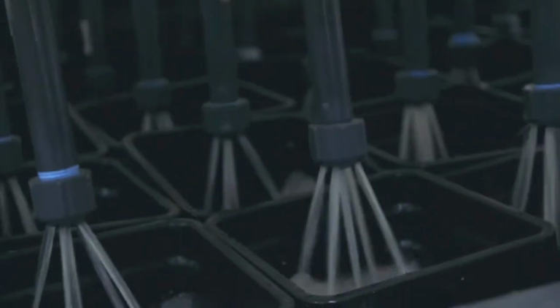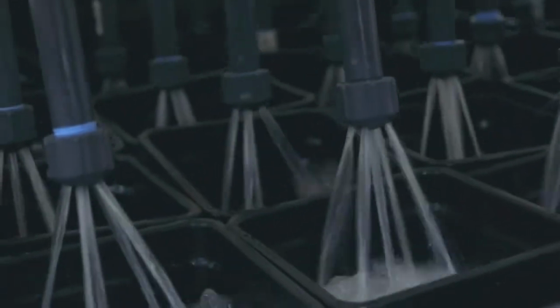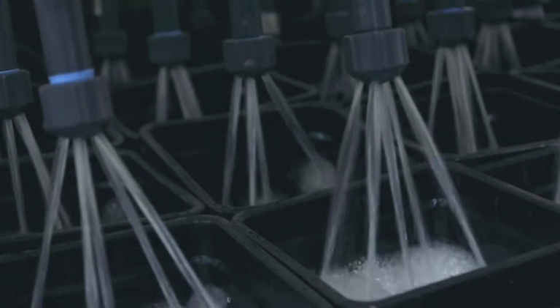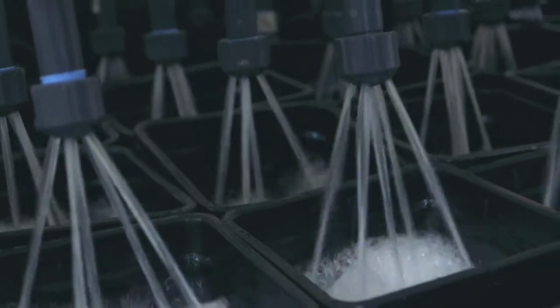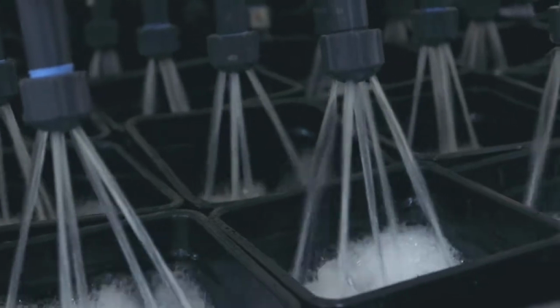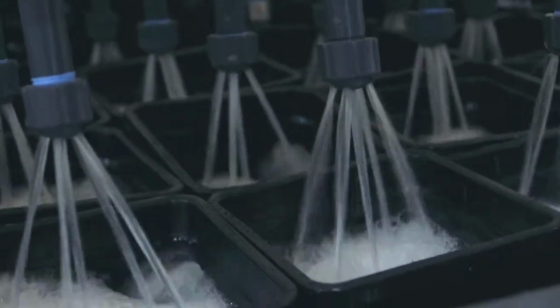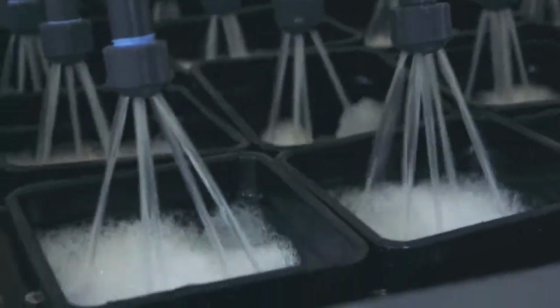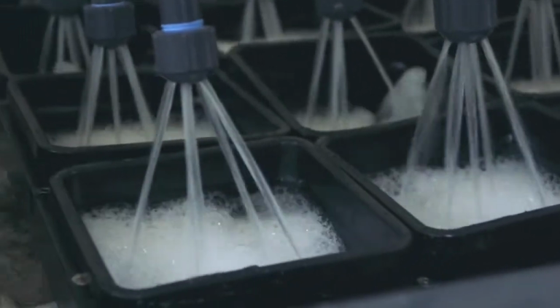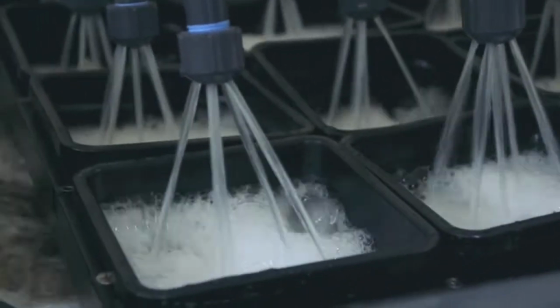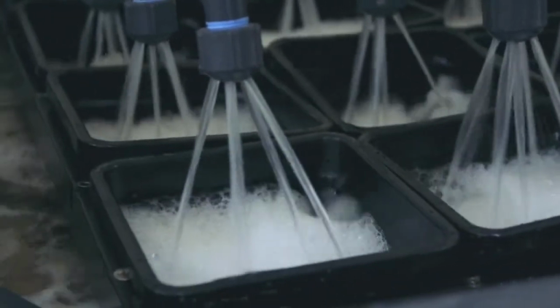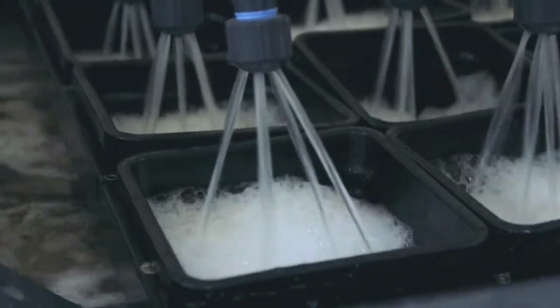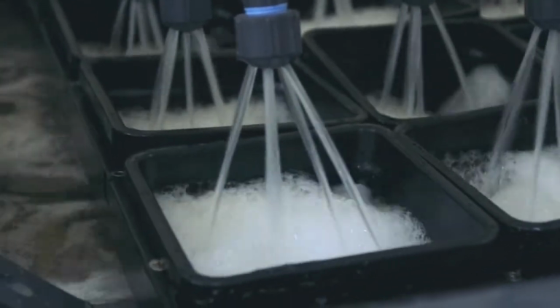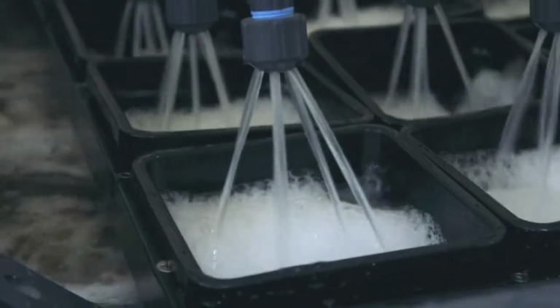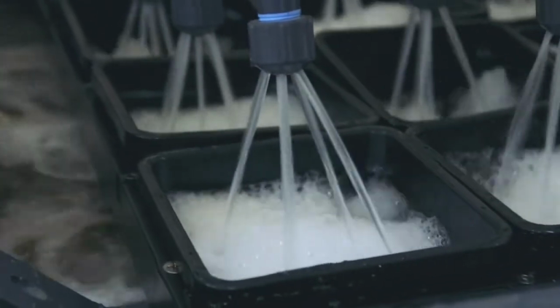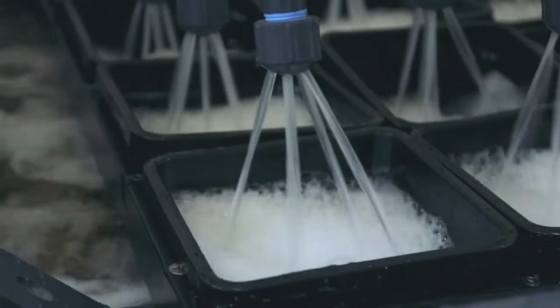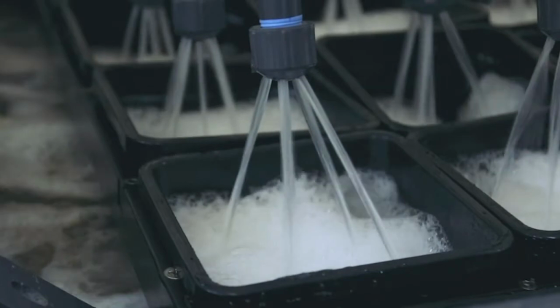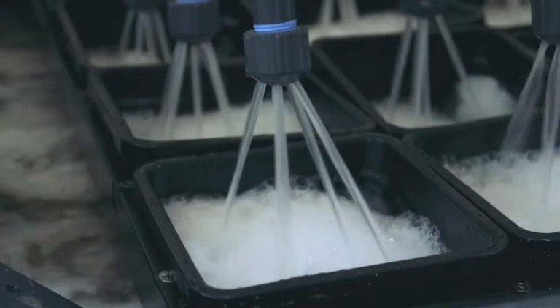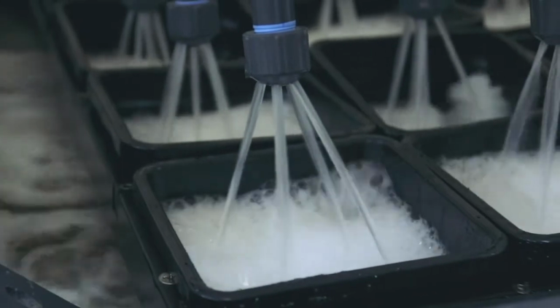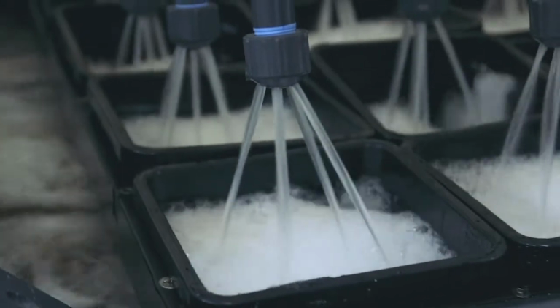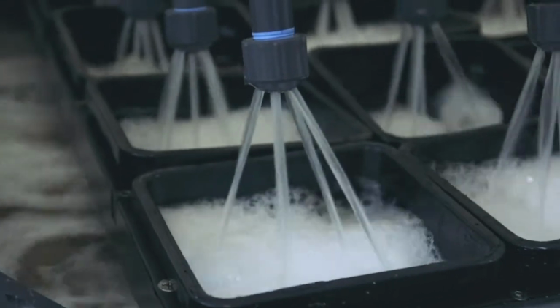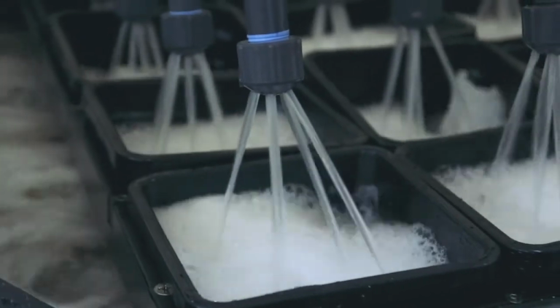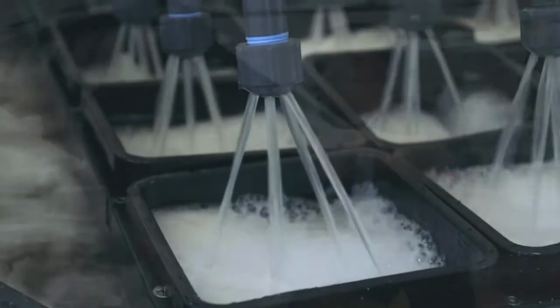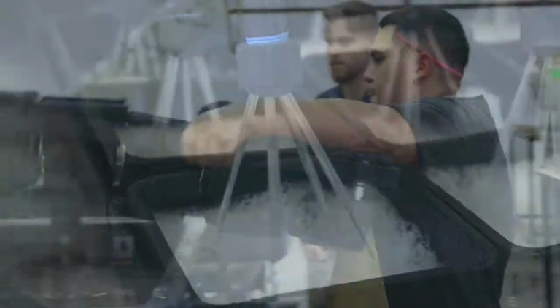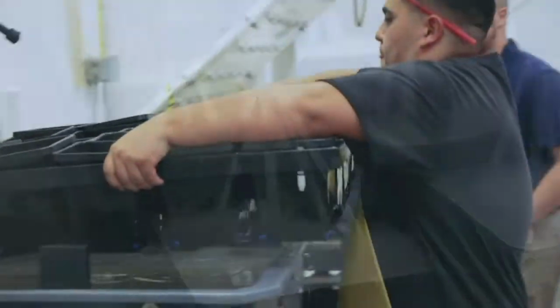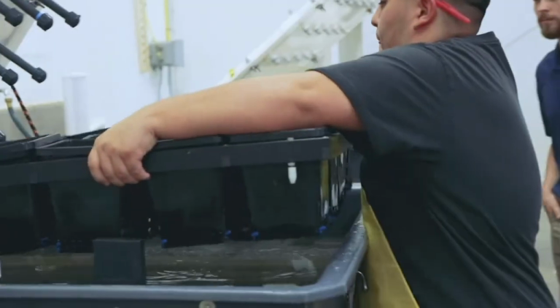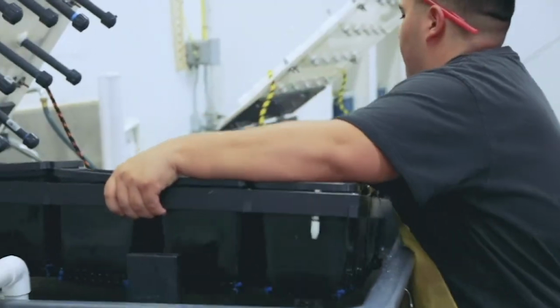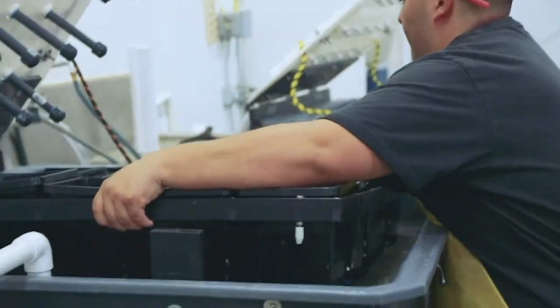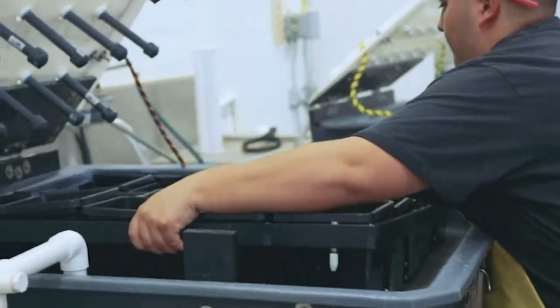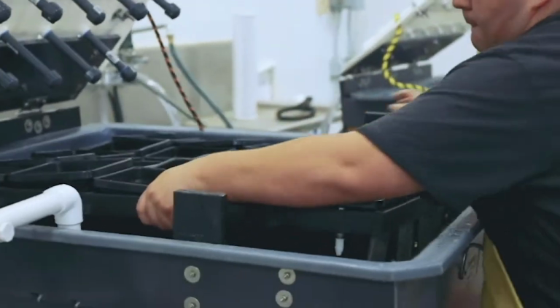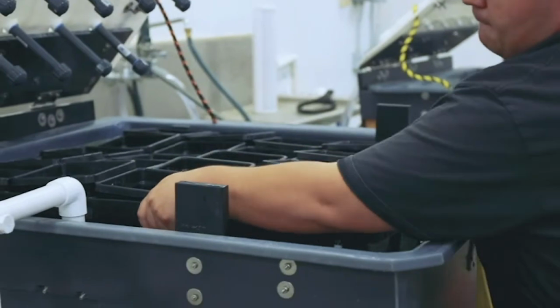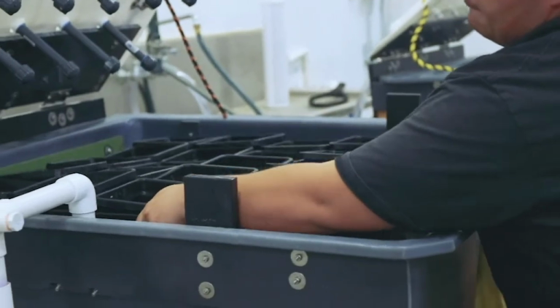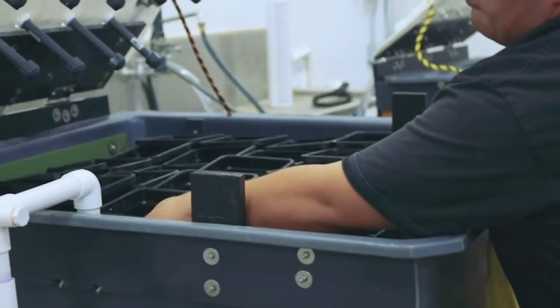Empty baskets are placed in to illustrate the washing process. Now samples are being put in so you can see the washing process in action.